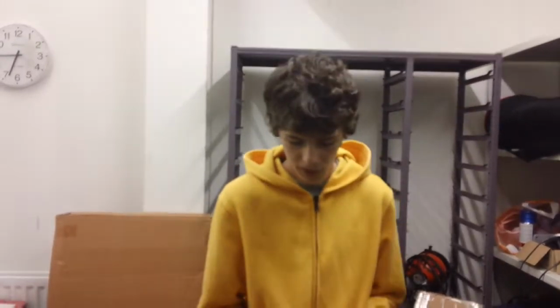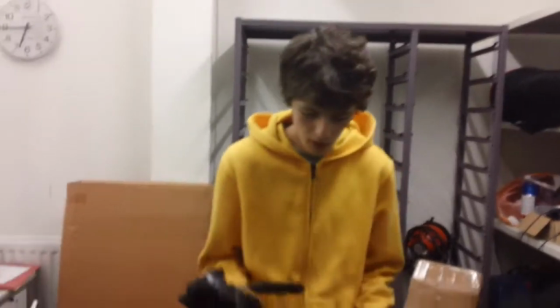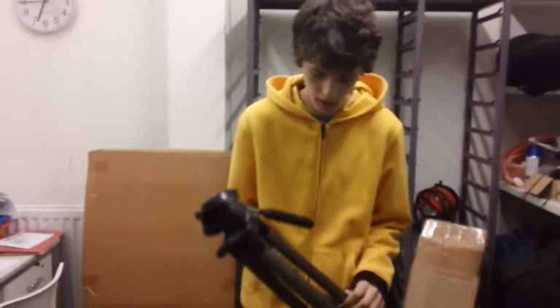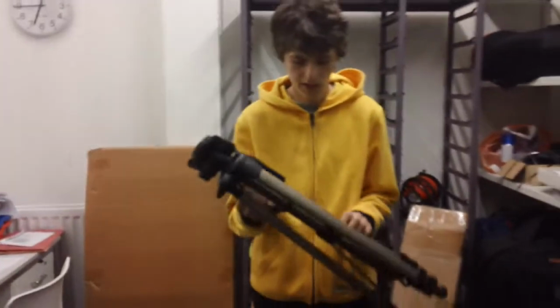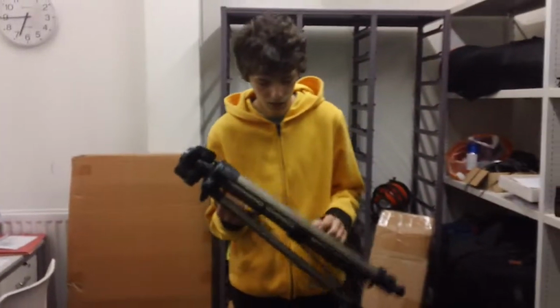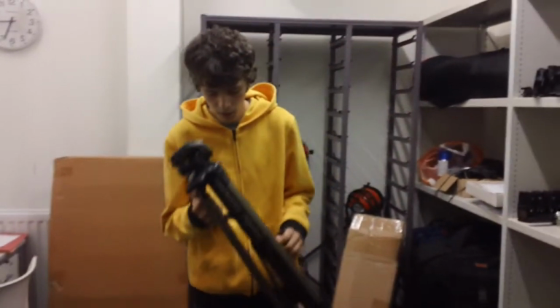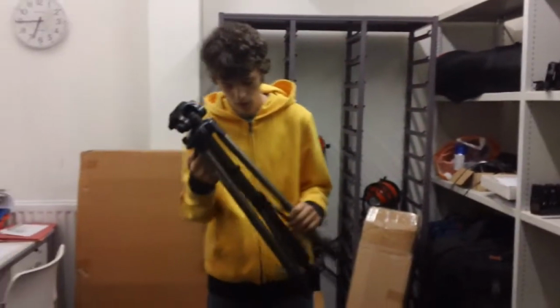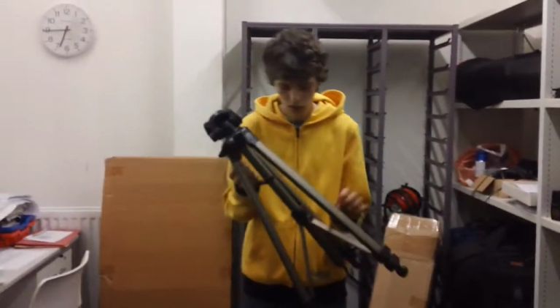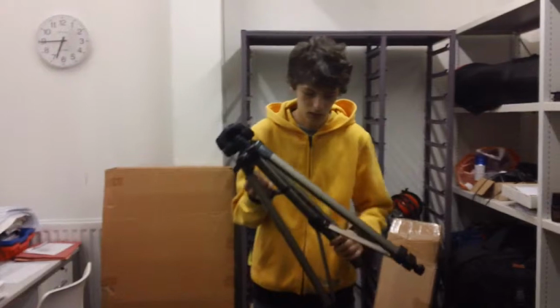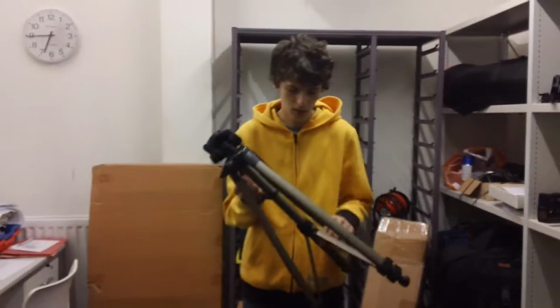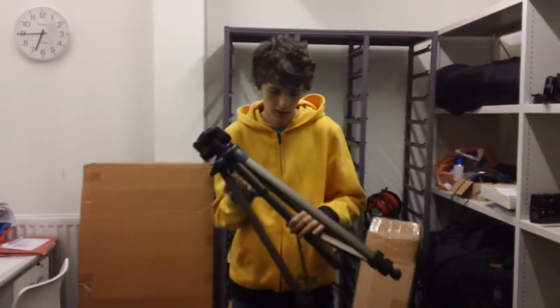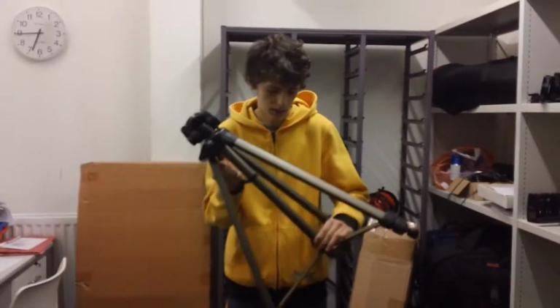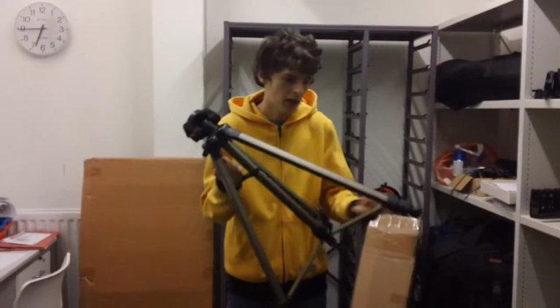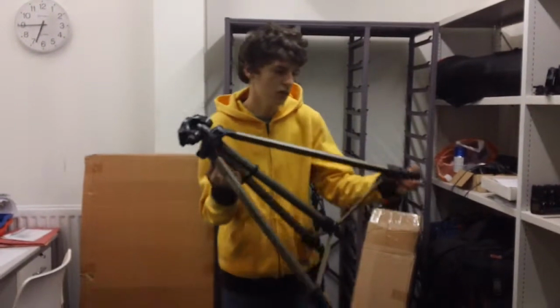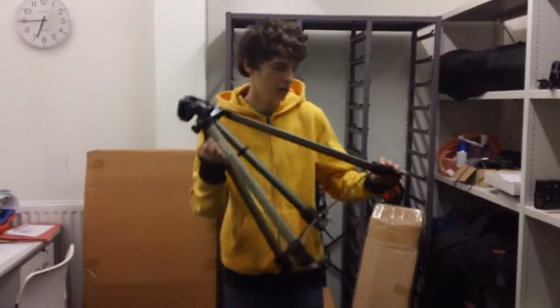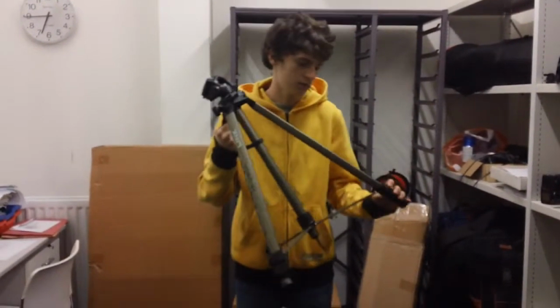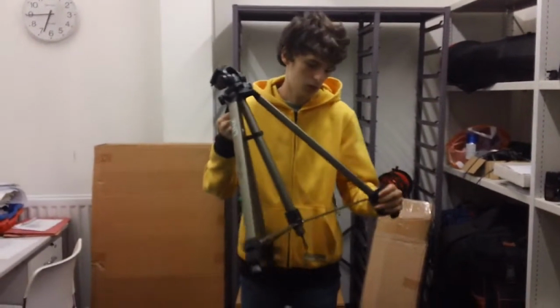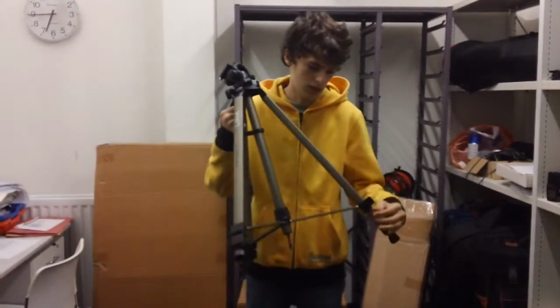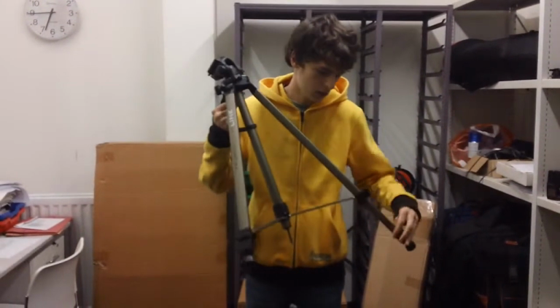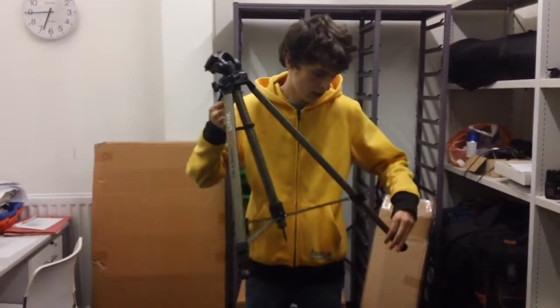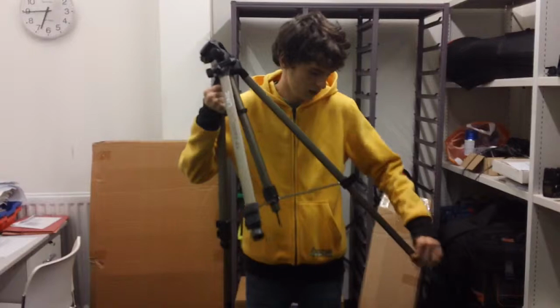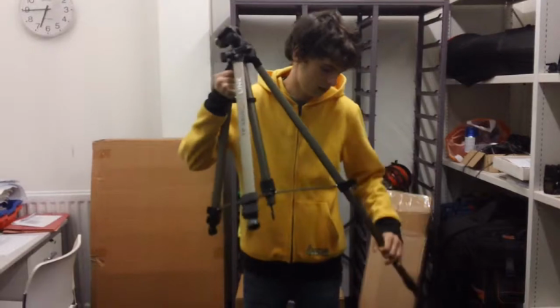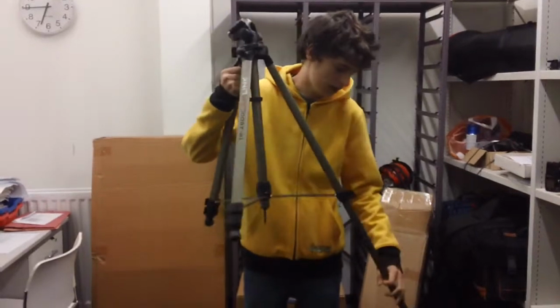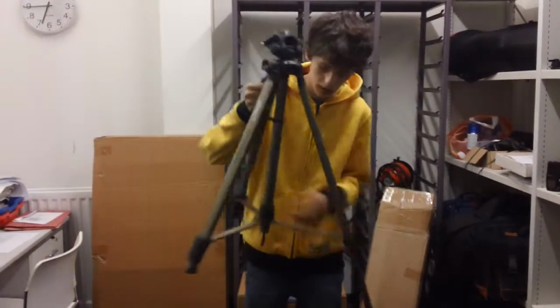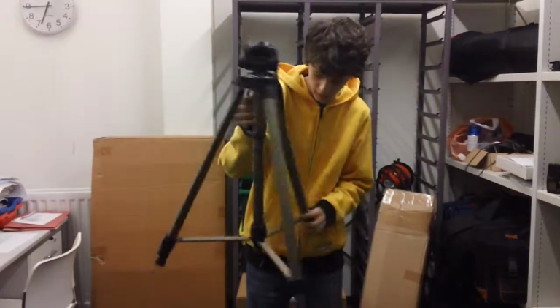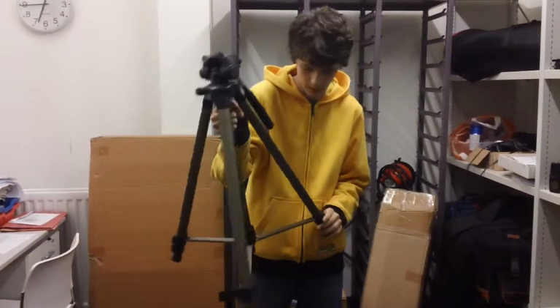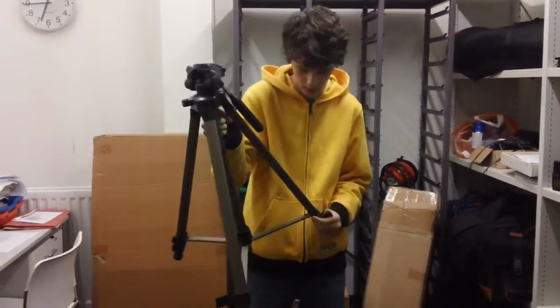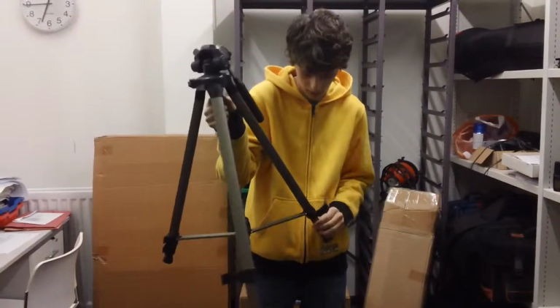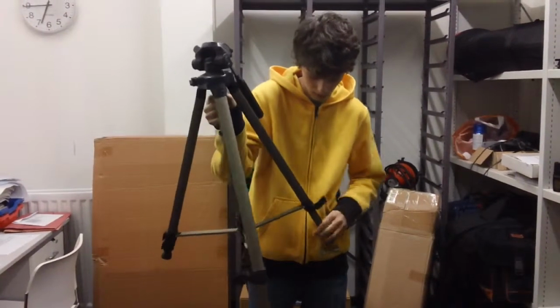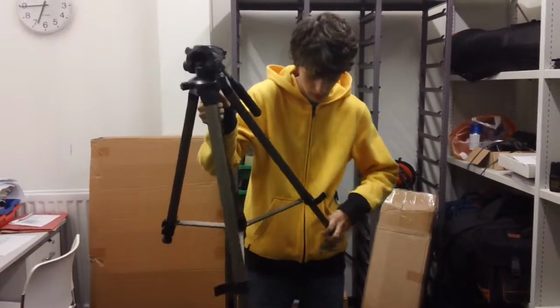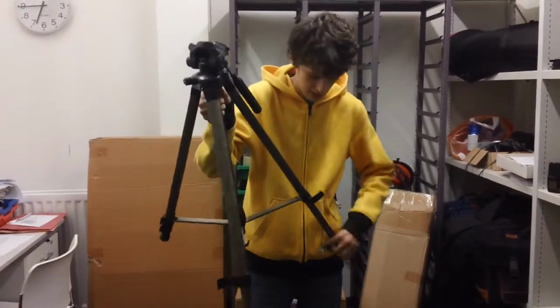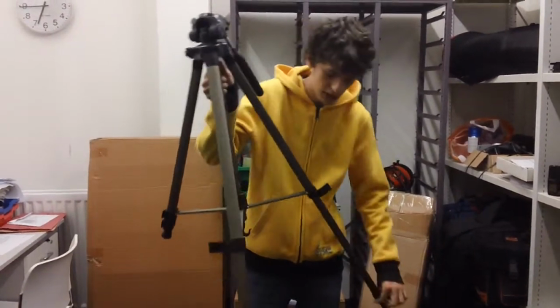So first of all, I'm going to set up the tripod. You just do it like this, and then you have to do this so you can open it. You can make it bigger. It's really easy.